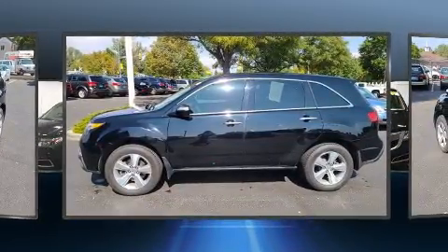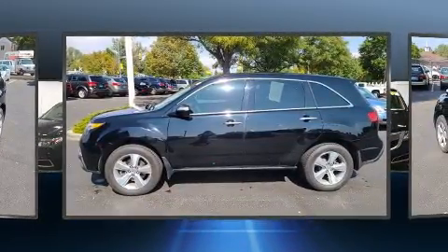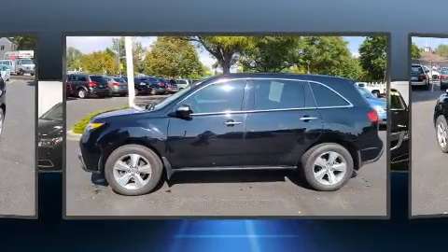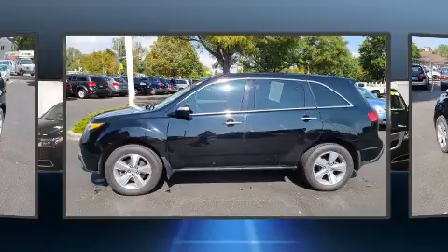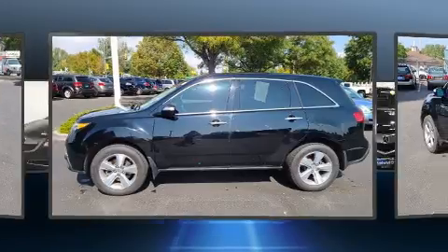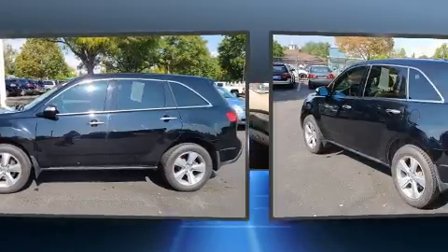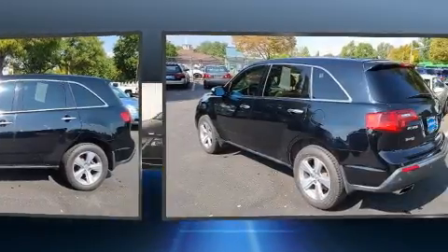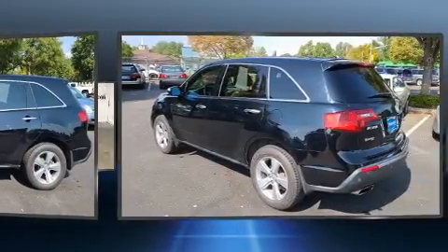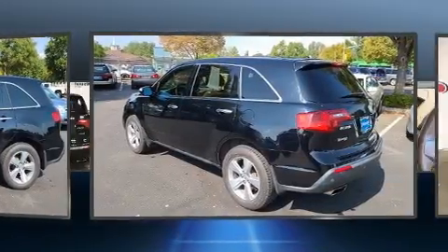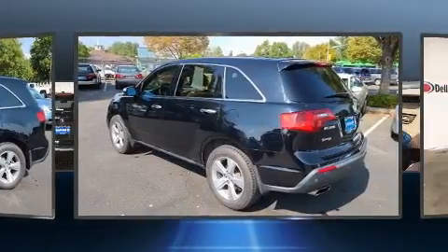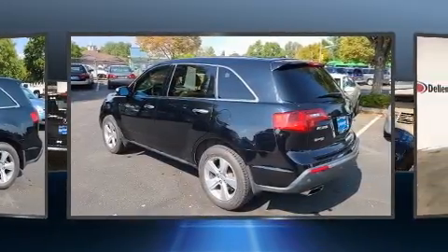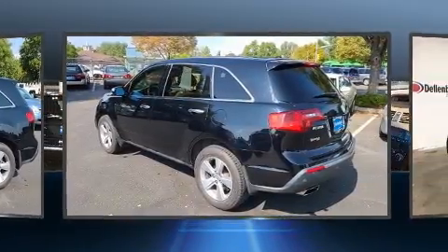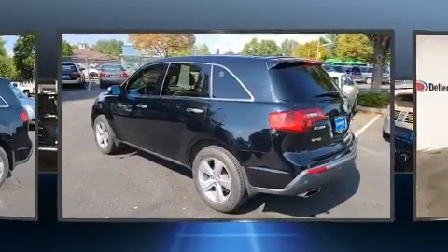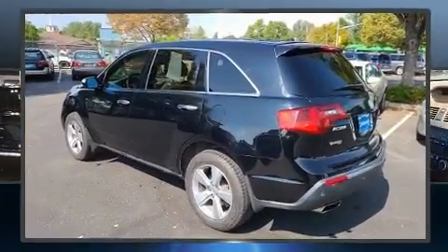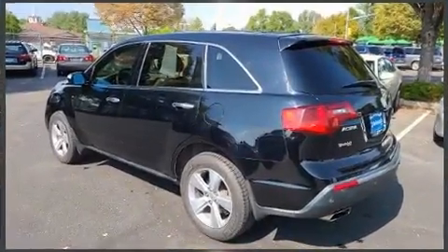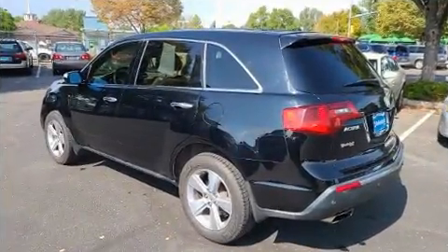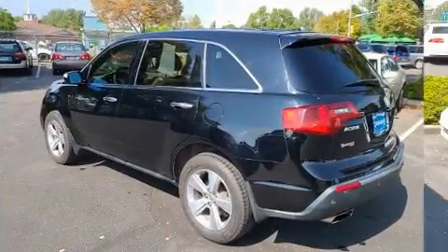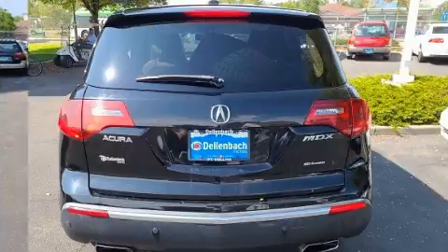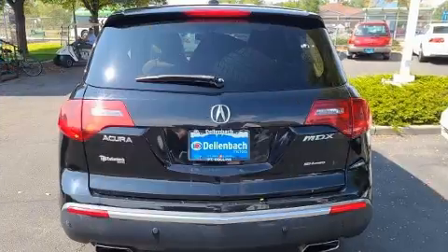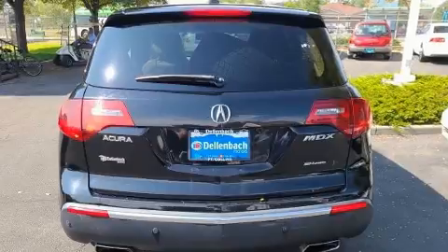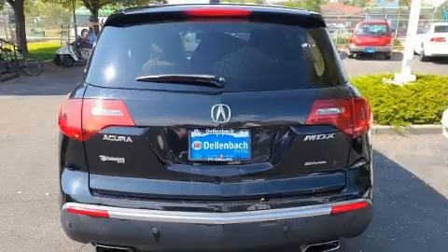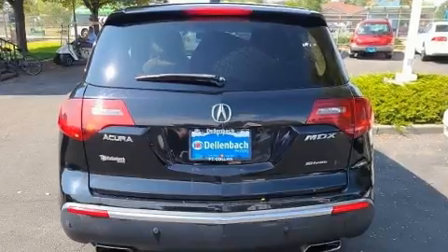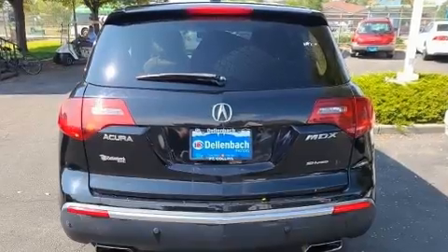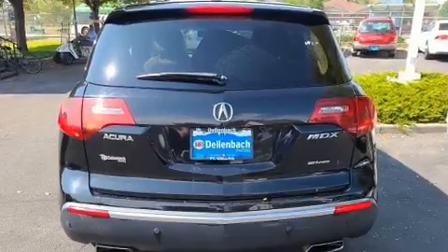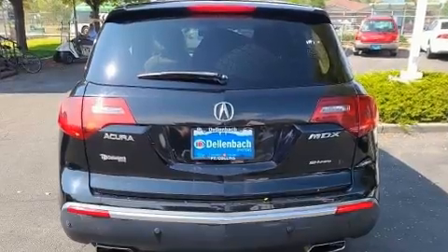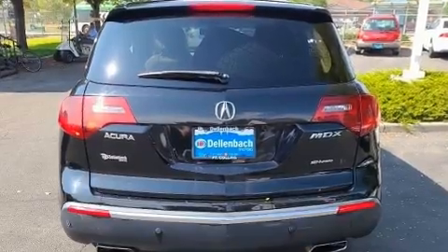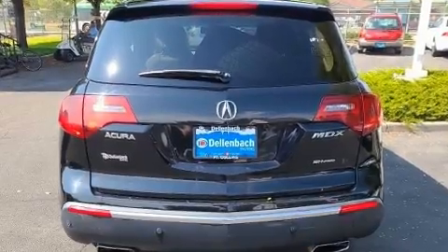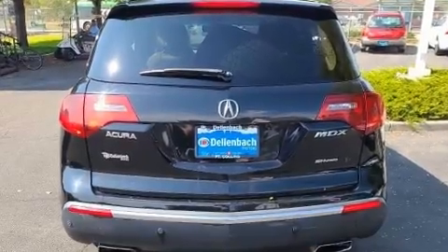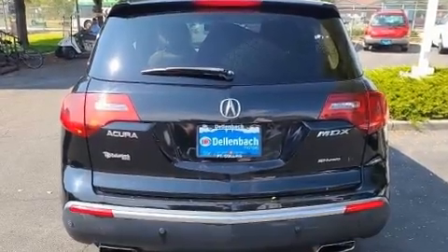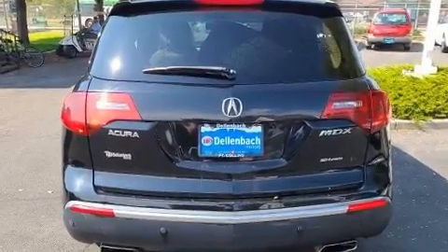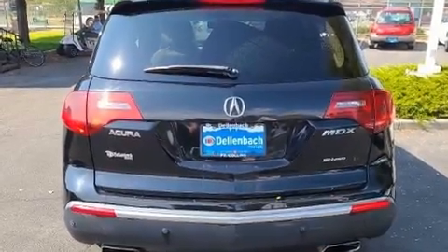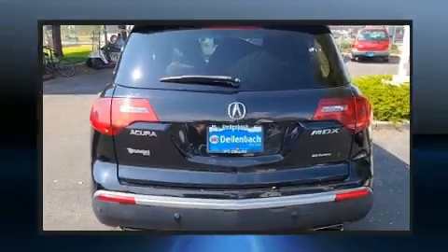Top features include front fog lights, a rear window wiper, a trip computer, front and rear air conditioning, a power moonroof, a power liftgate, and much more.